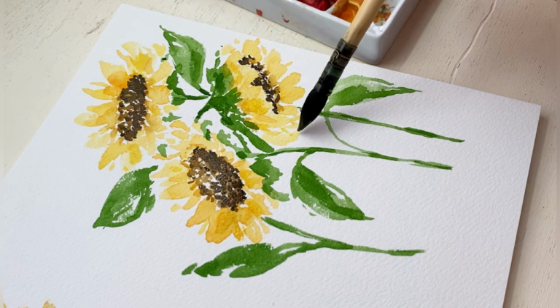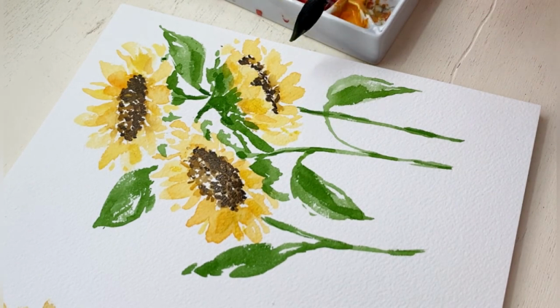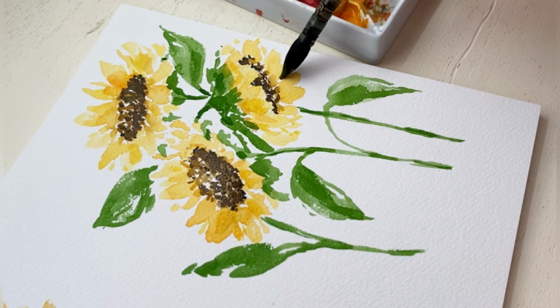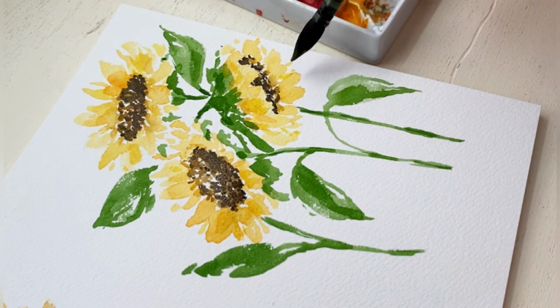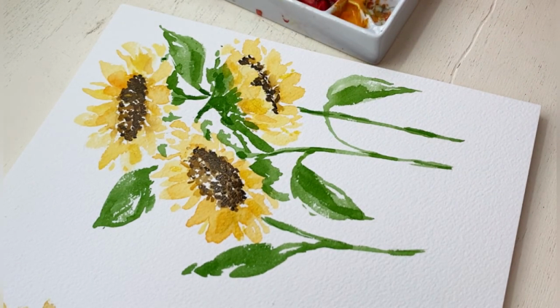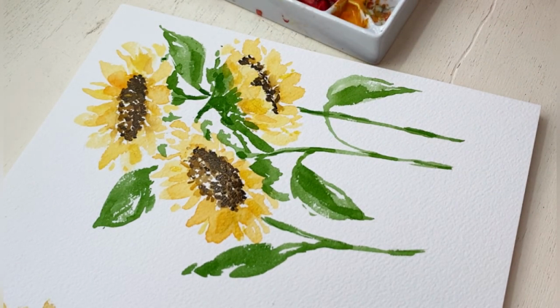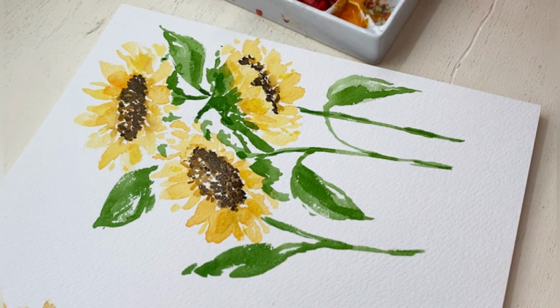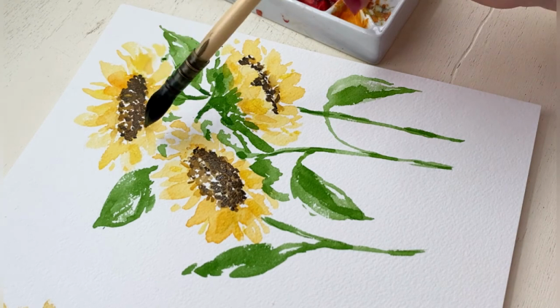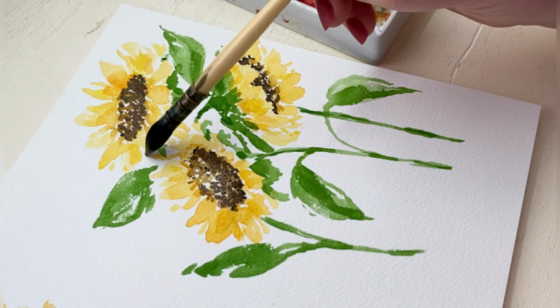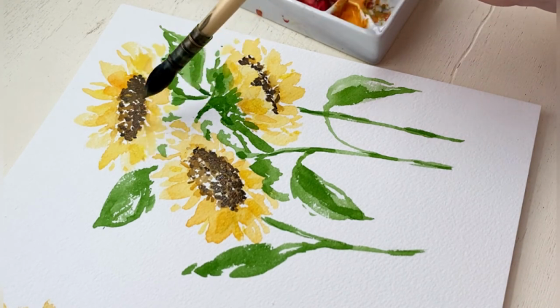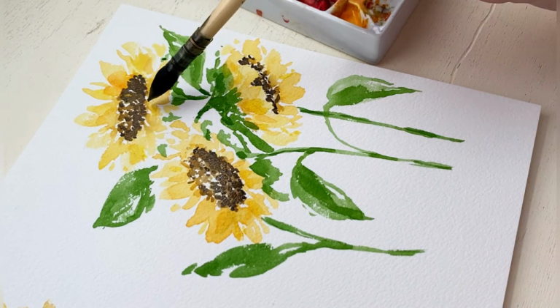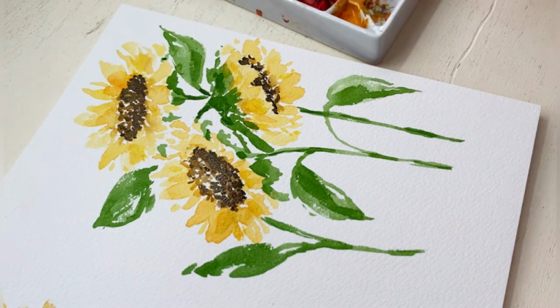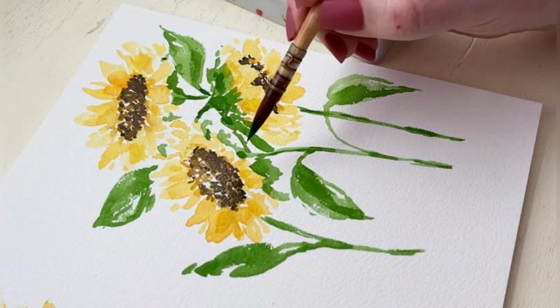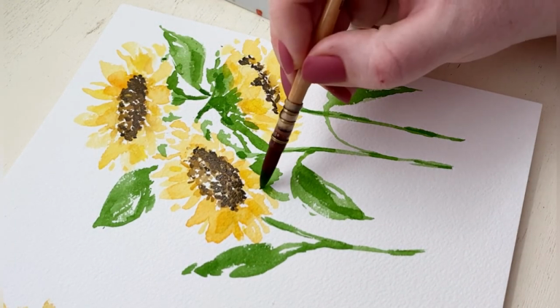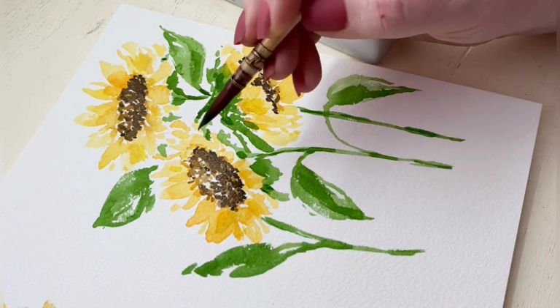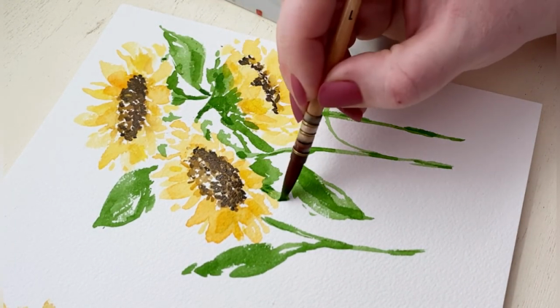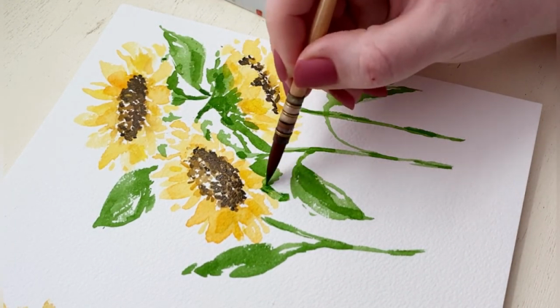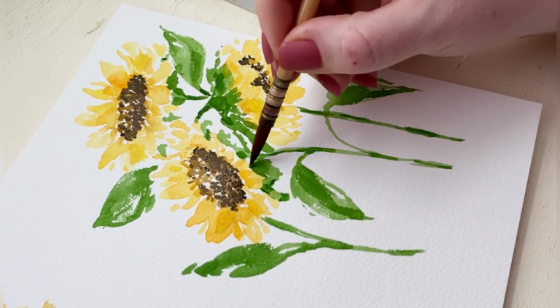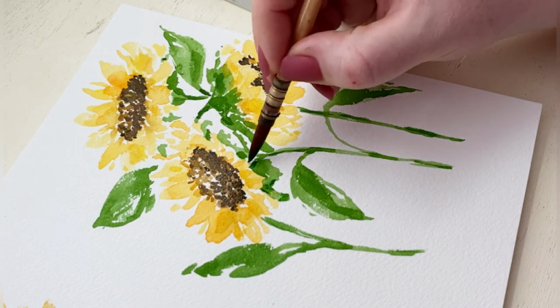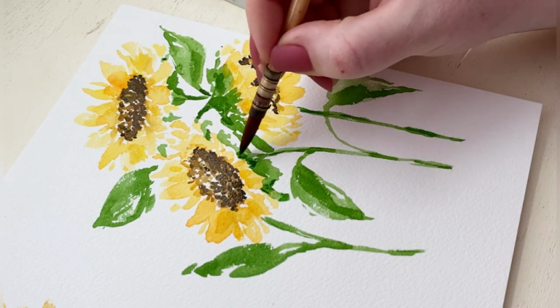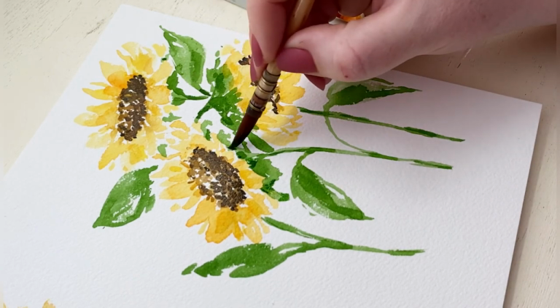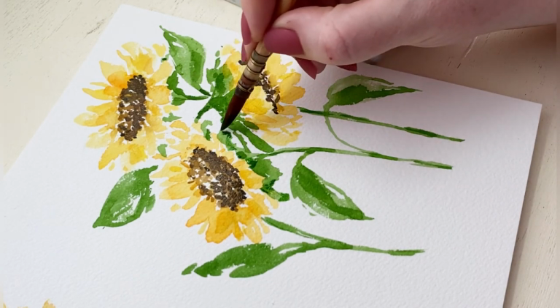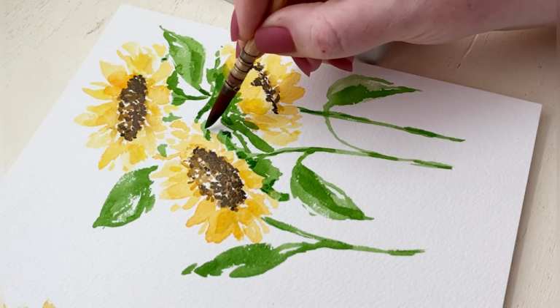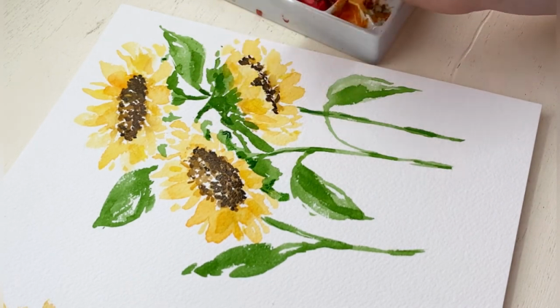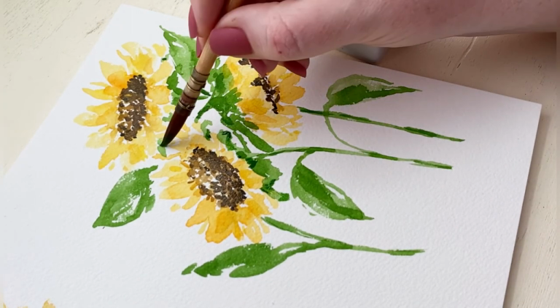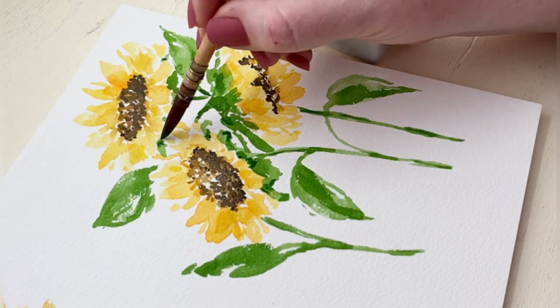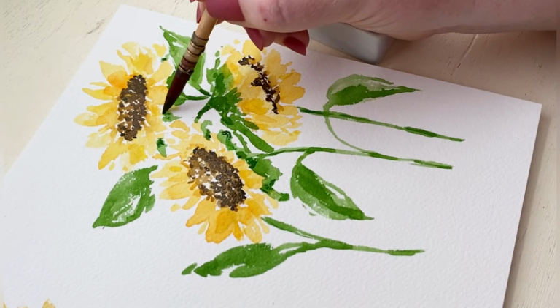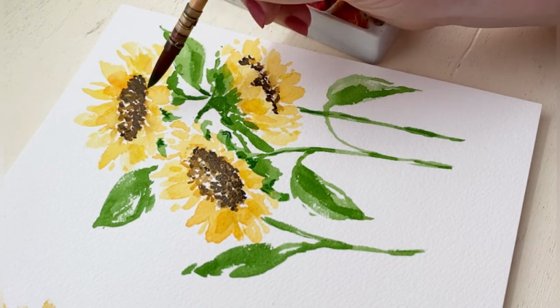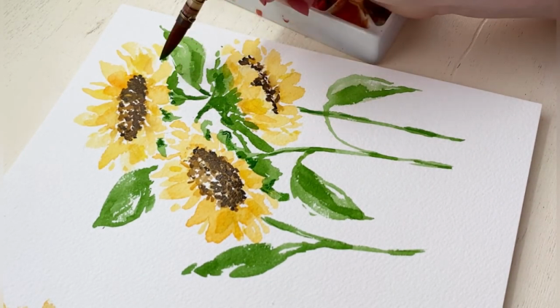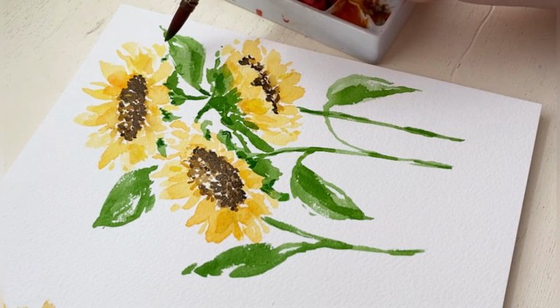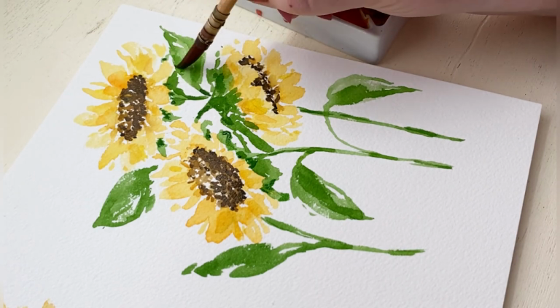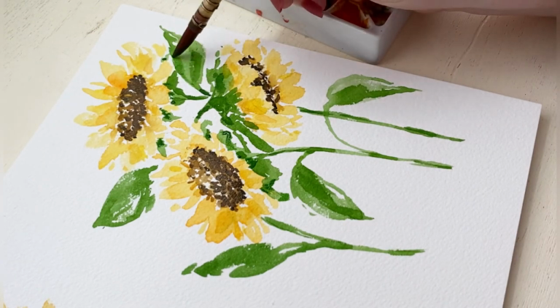Anywhere where the petals have kind of merged together I'm going to overlap another petal to give it that layered and textured look. And because my mop brush really doesn't have a lot of firmness in the bristles, it's kind of hard to do some of the details.